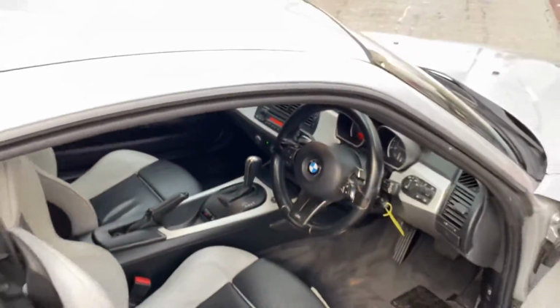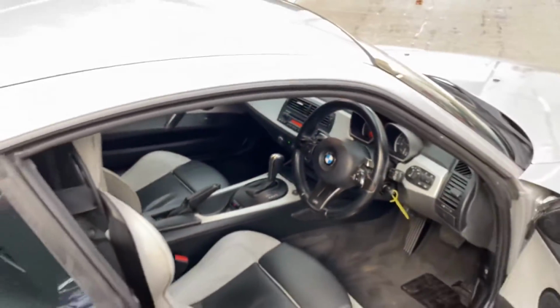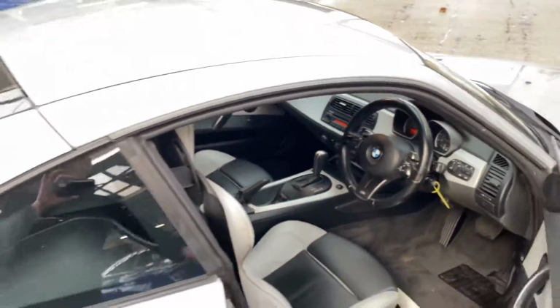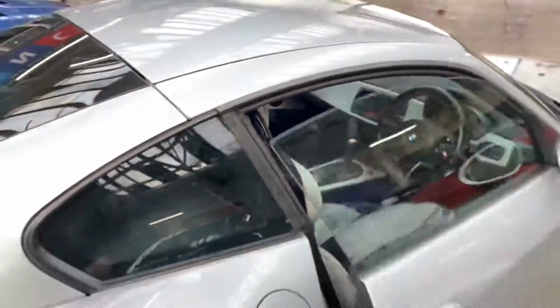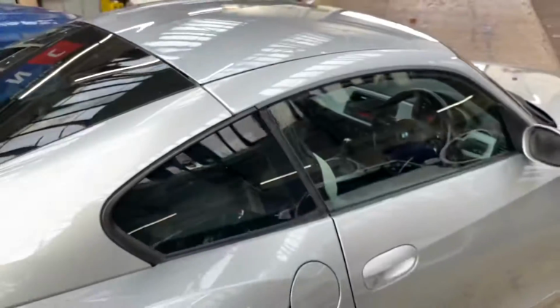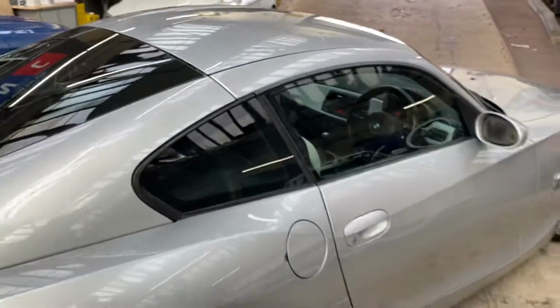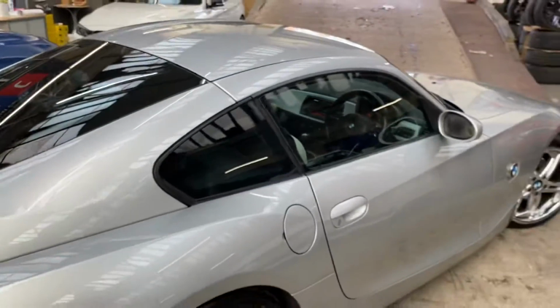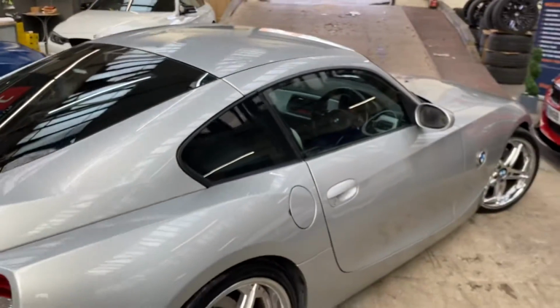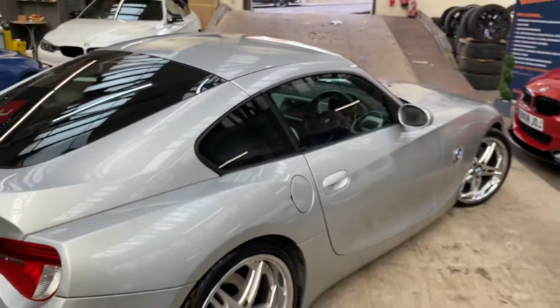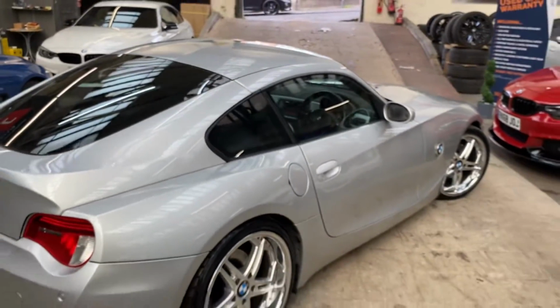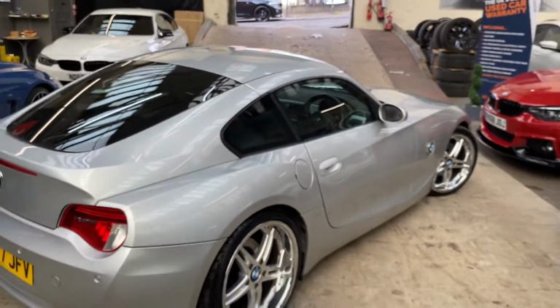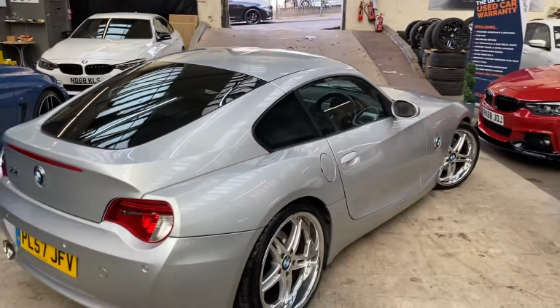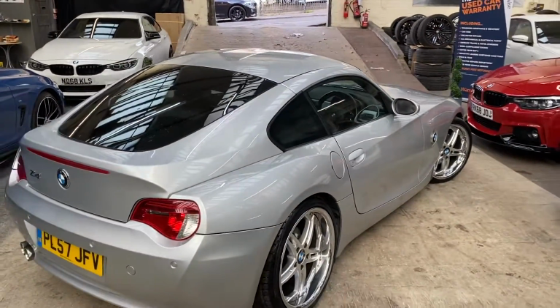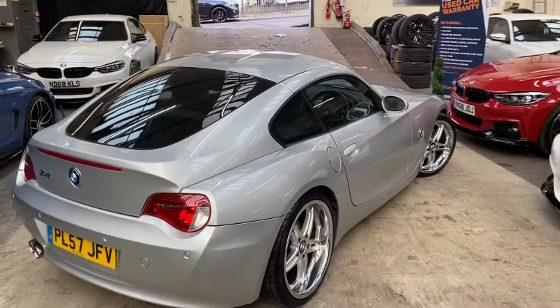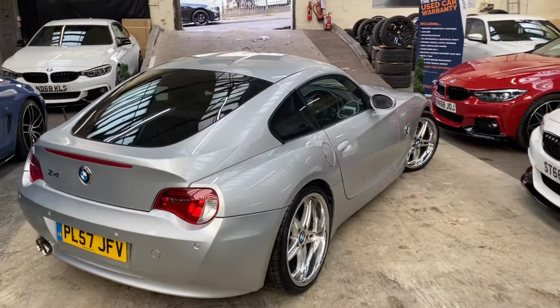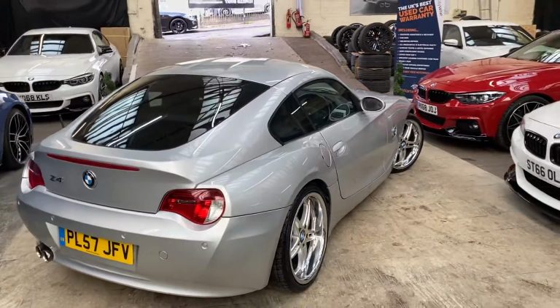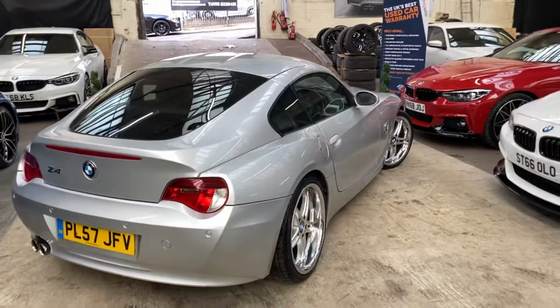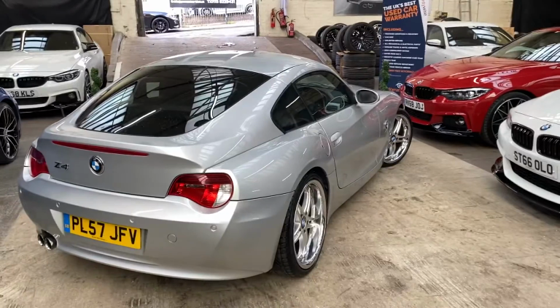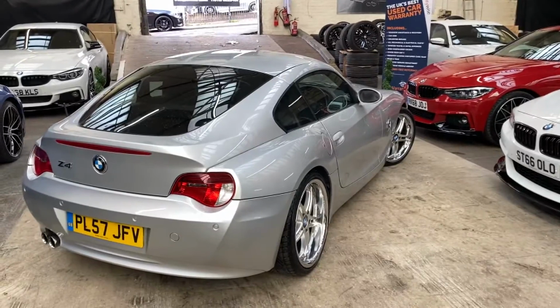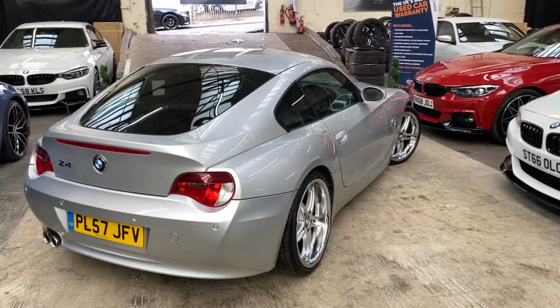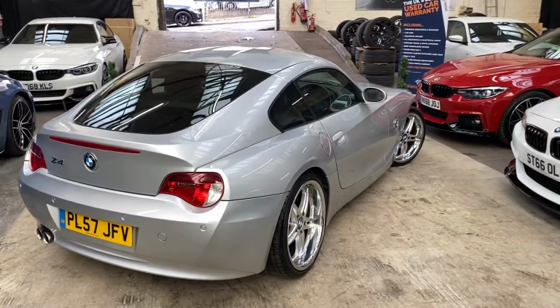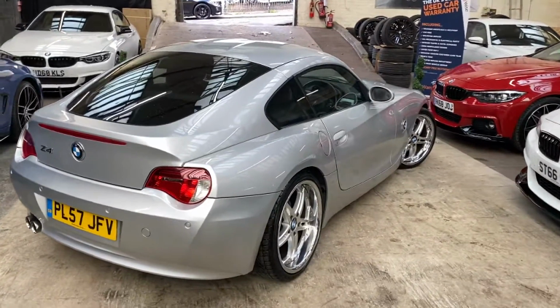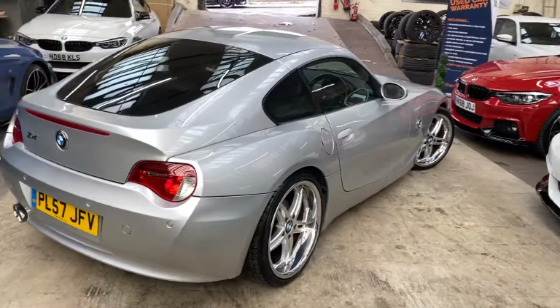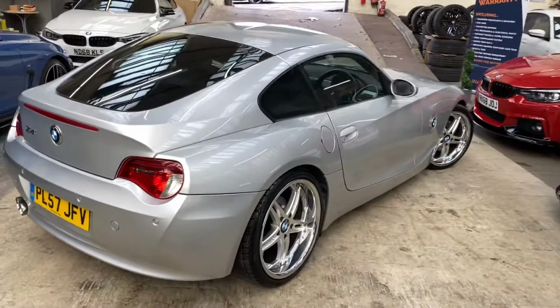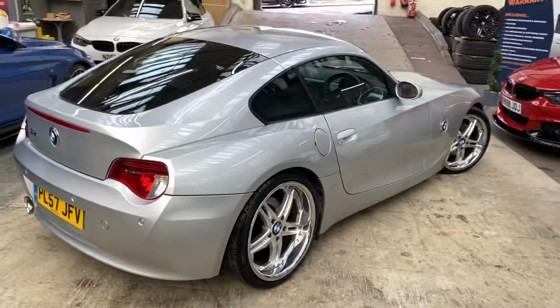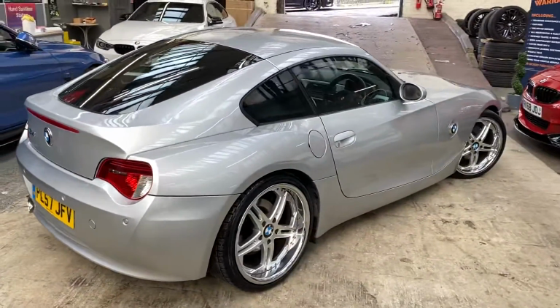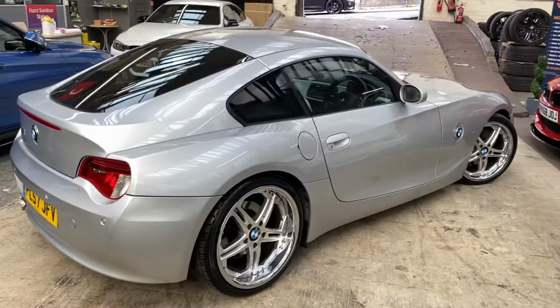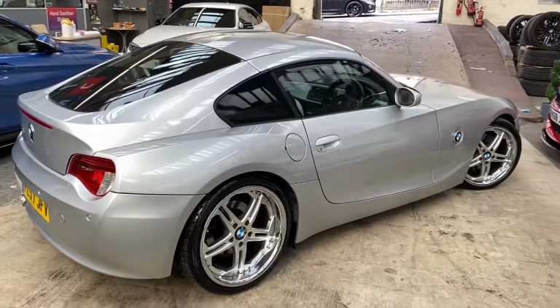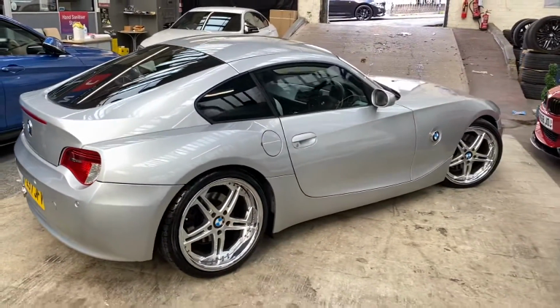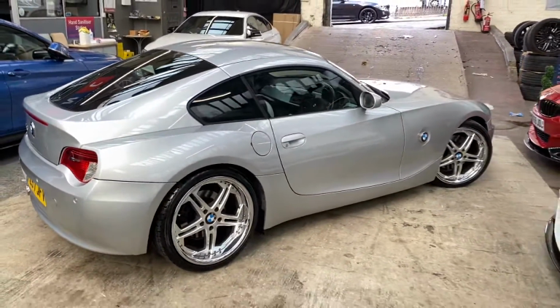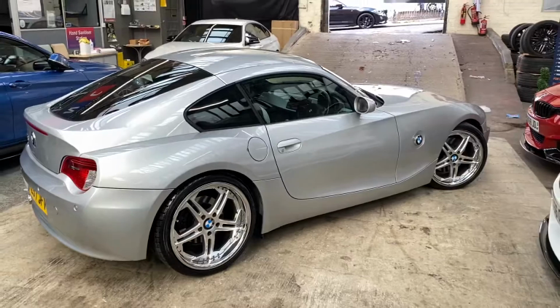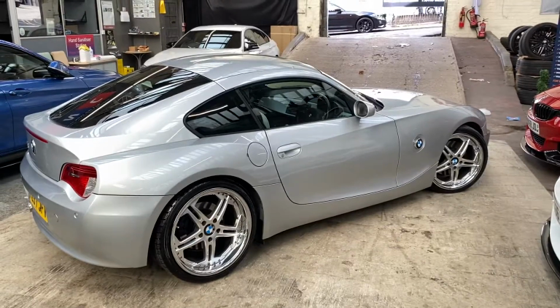So there you have it — a look around this fantastic Z4 three-litre straight-six. For more info I'll drop two links in the description. From everybody here at Your Next Car, thank you very much for watching, do take care and we shall hopefully see you soon. Bye!